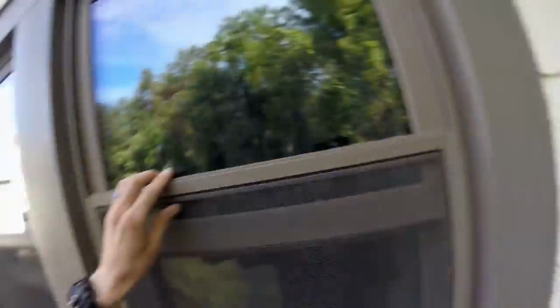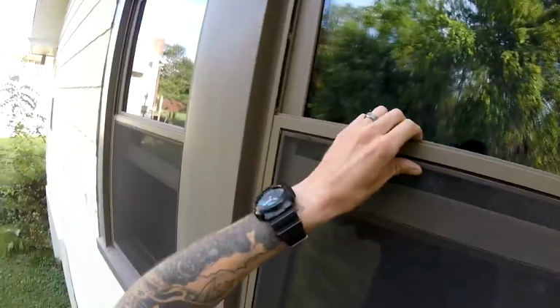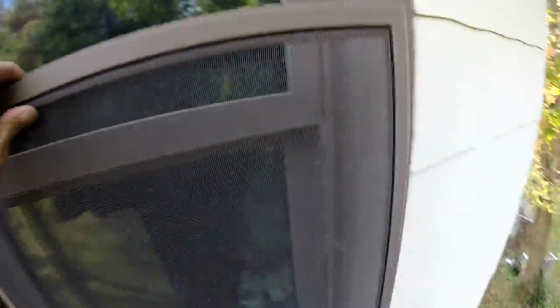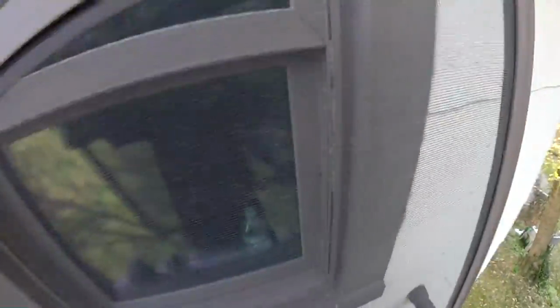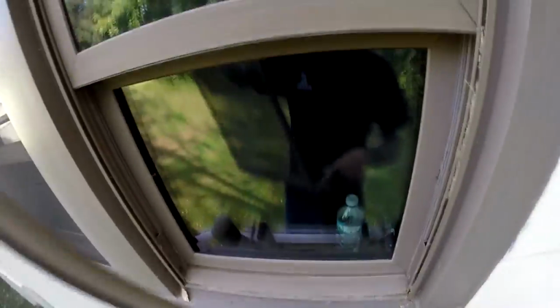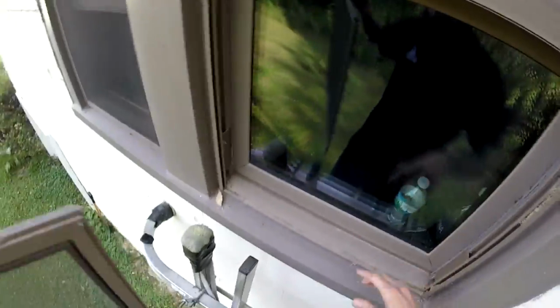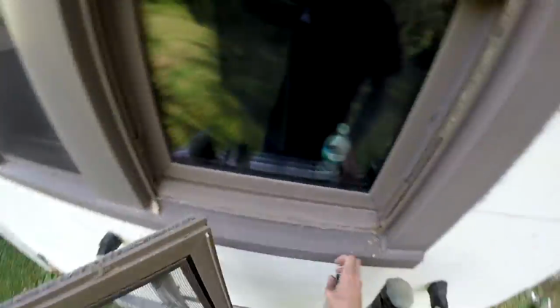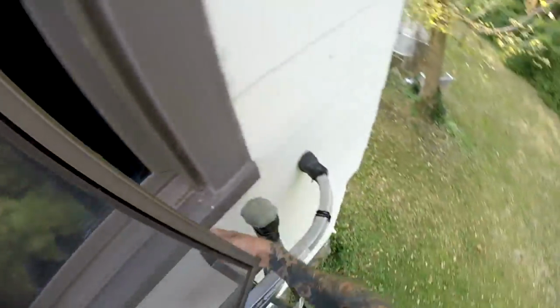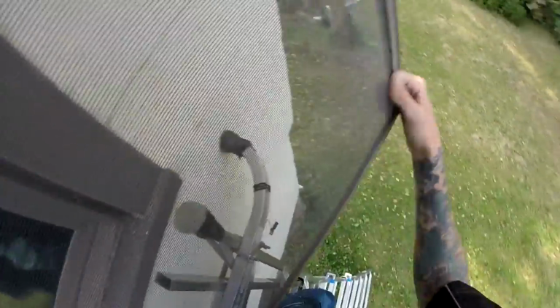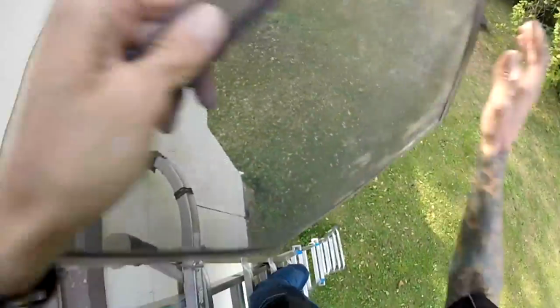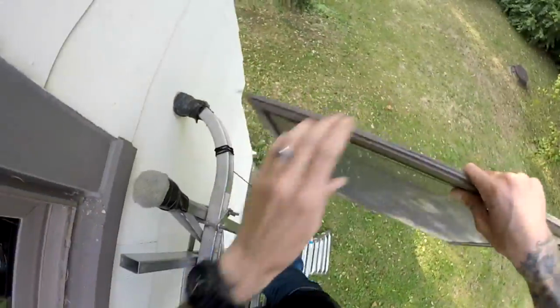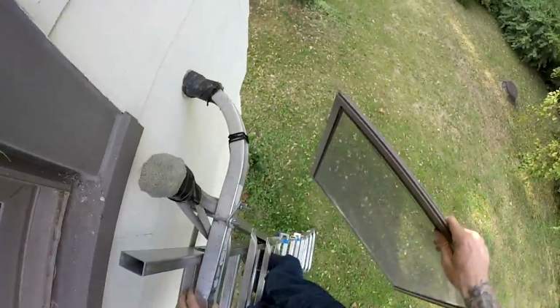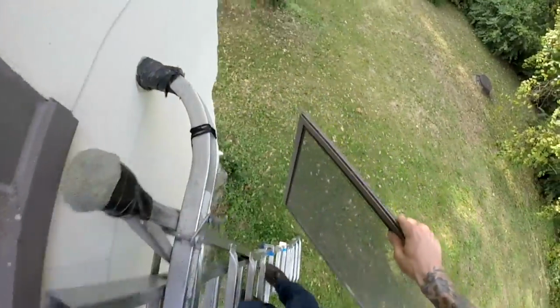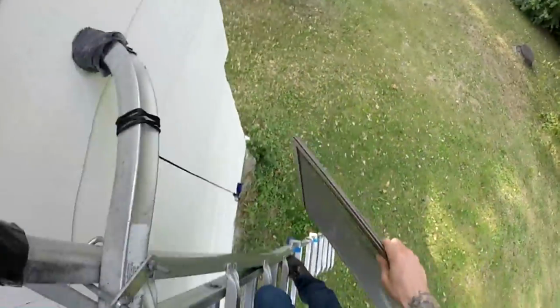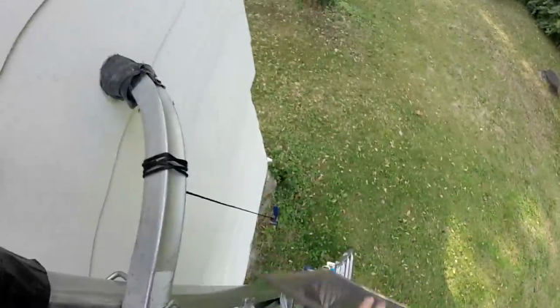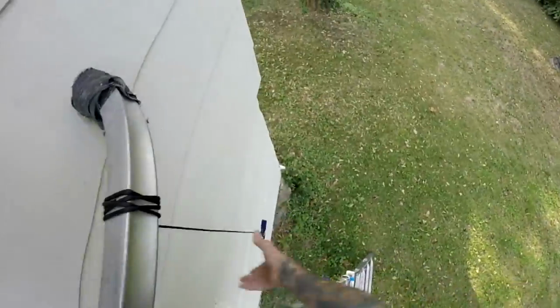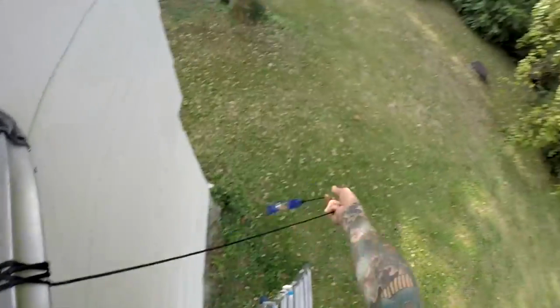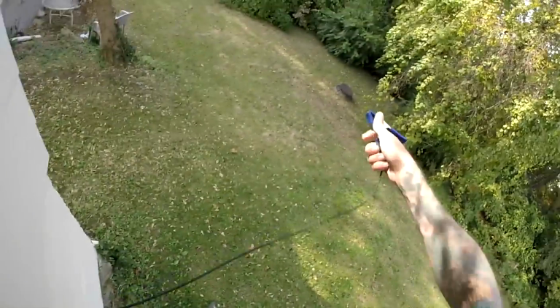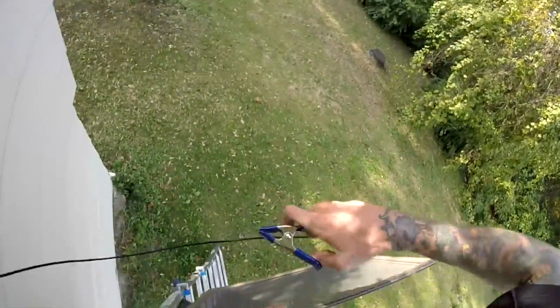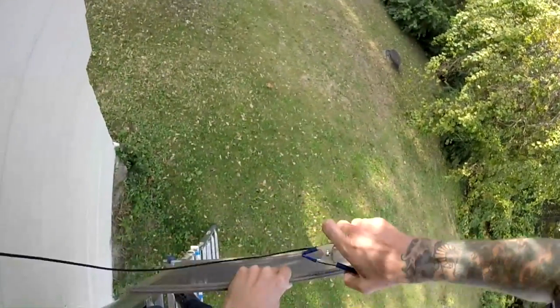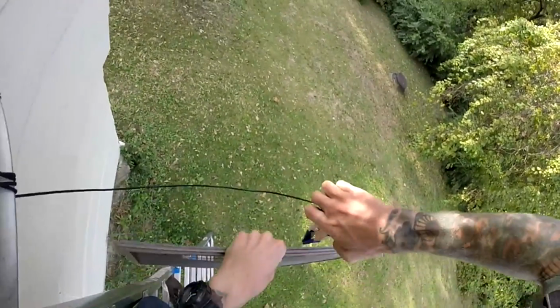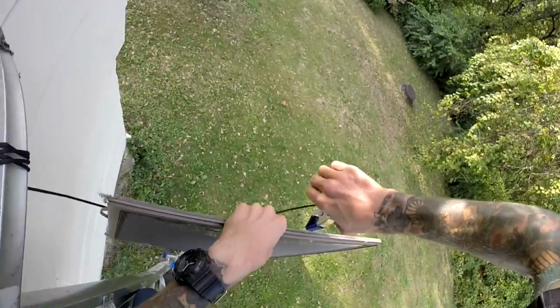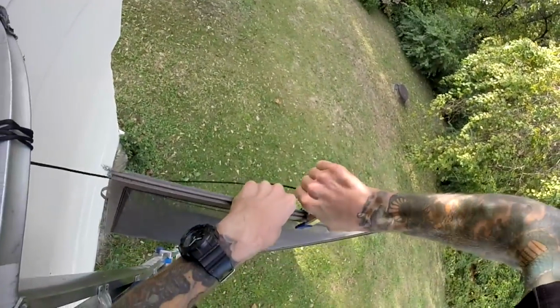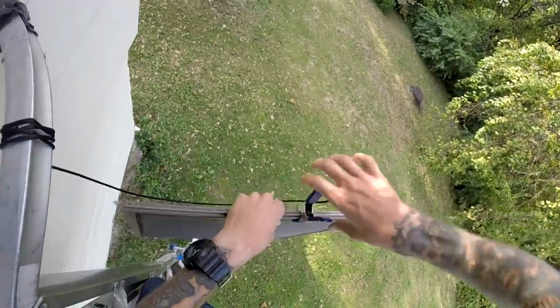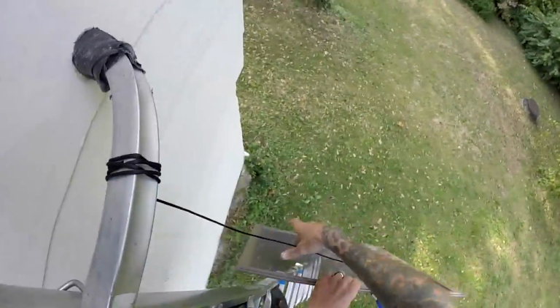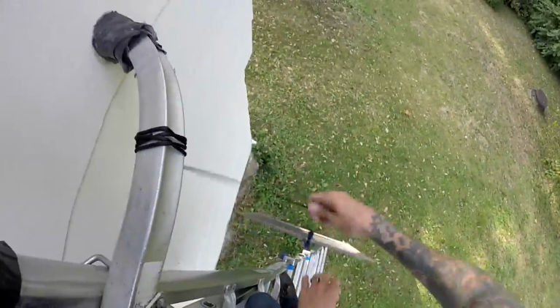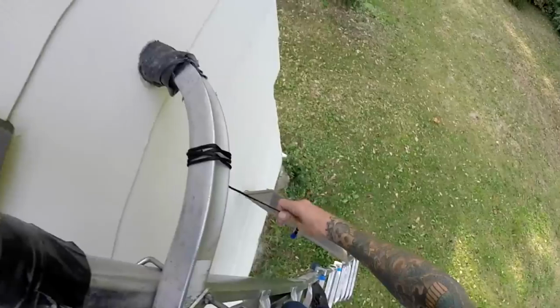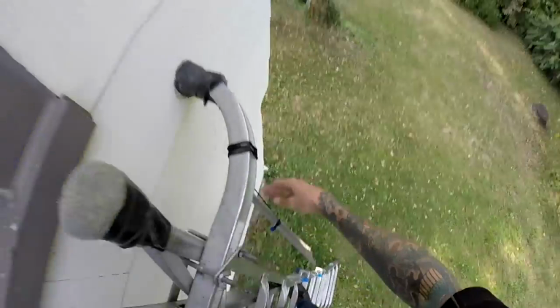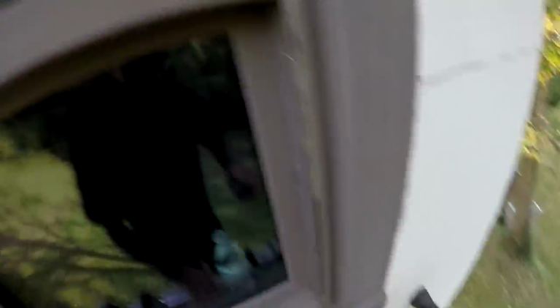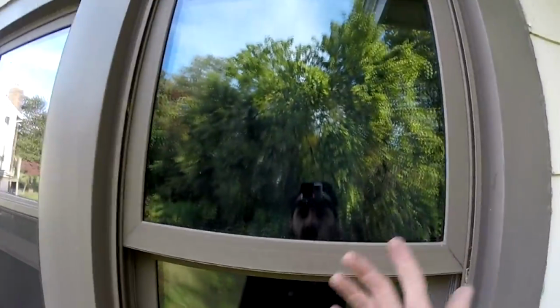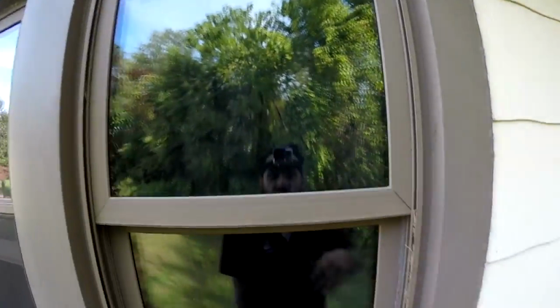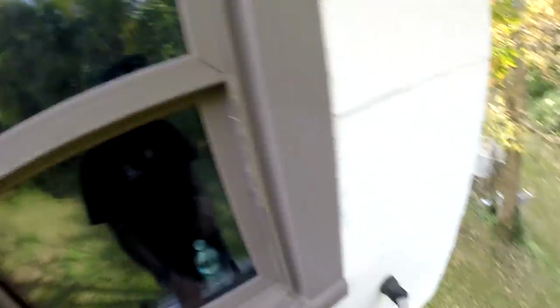Alright, so the idea — pretty dirty window. Instead of walking the screen all the way down, you just grab your clamp, let it hang, and go back to clean your window.